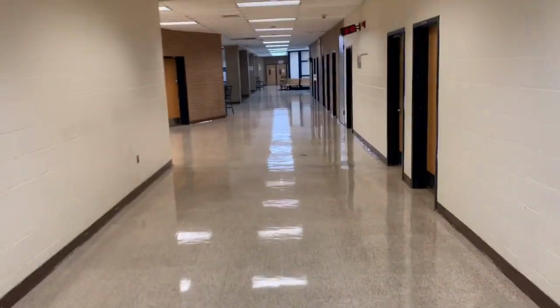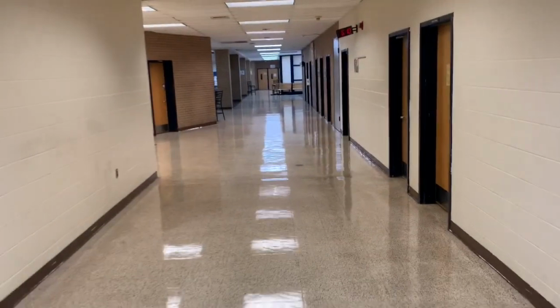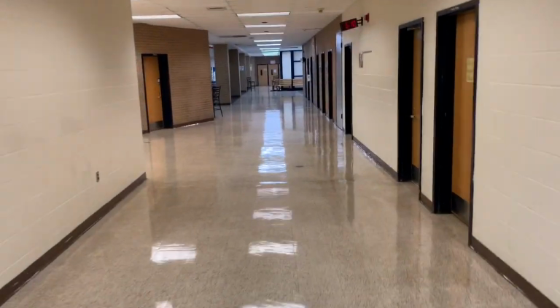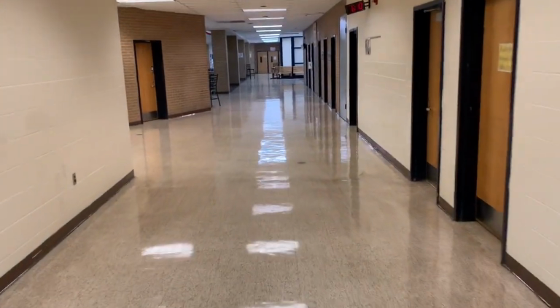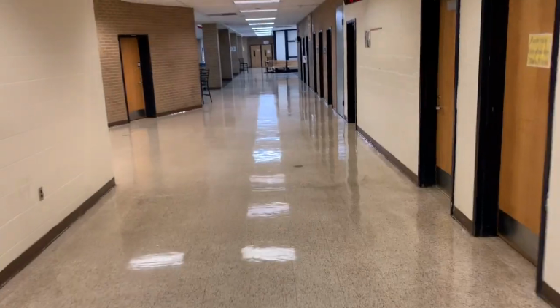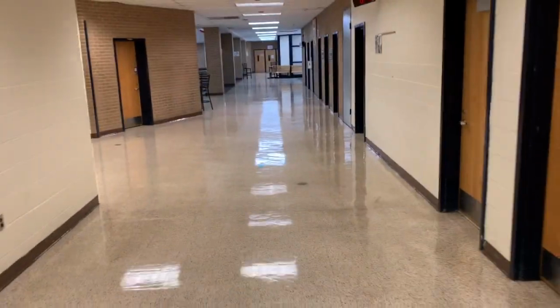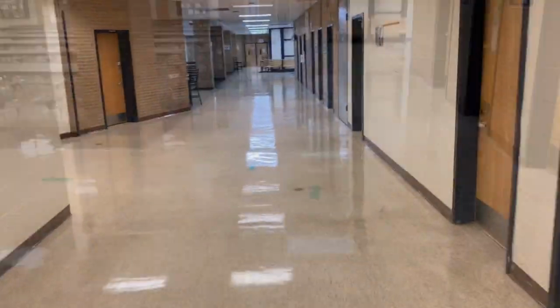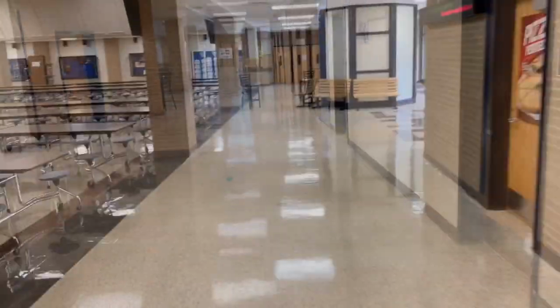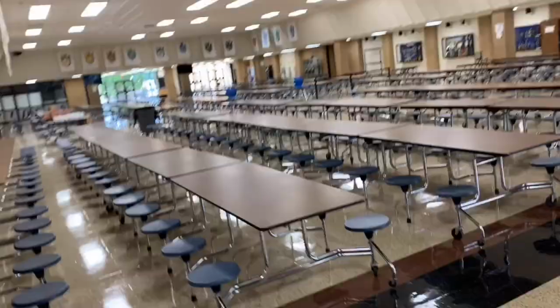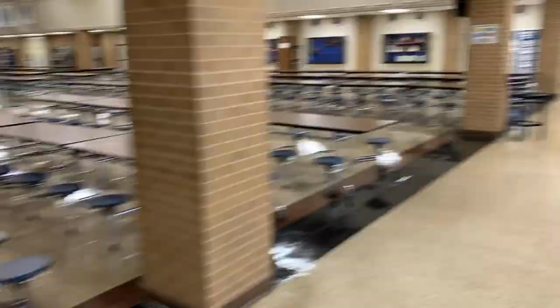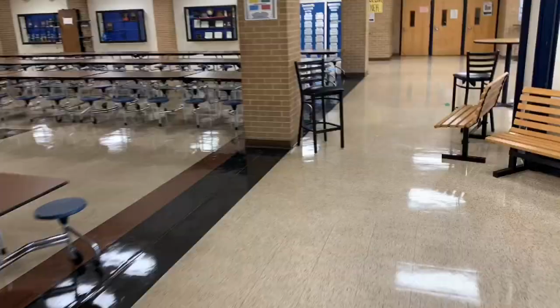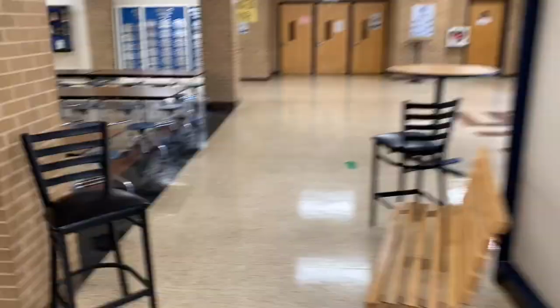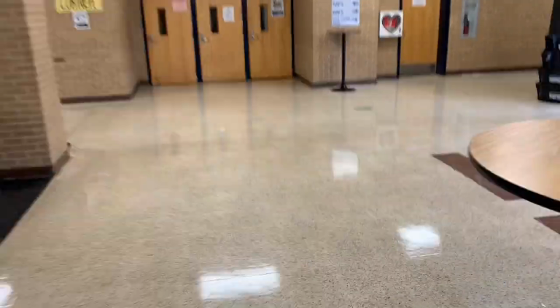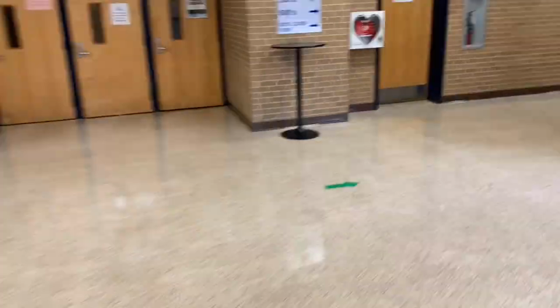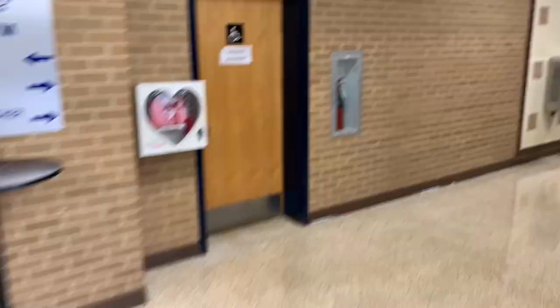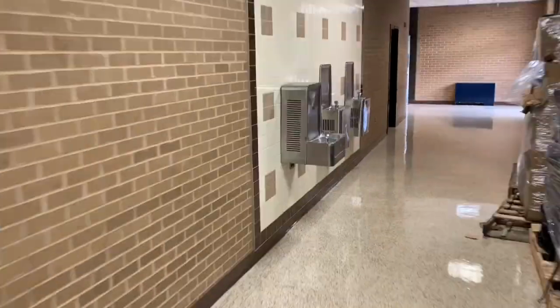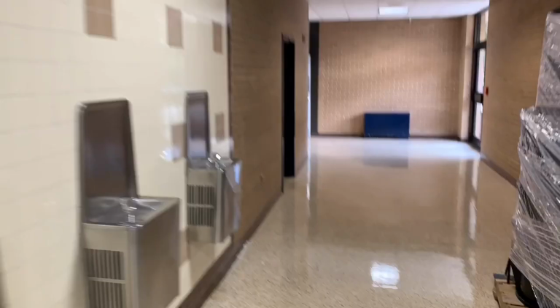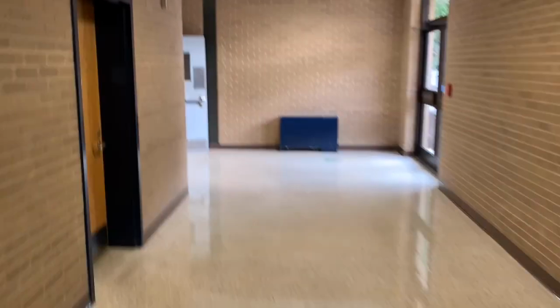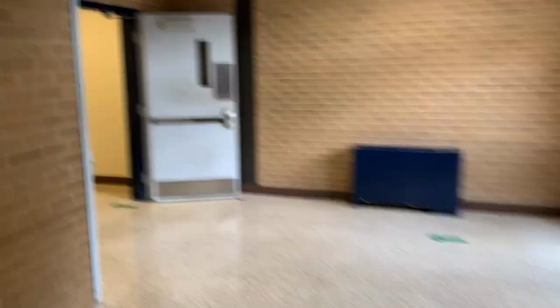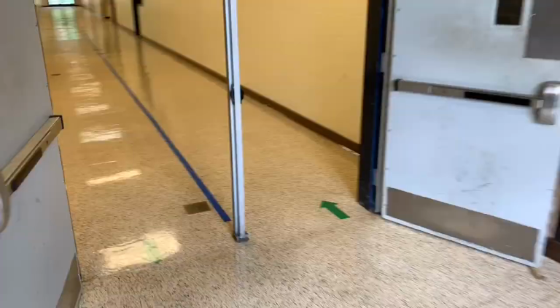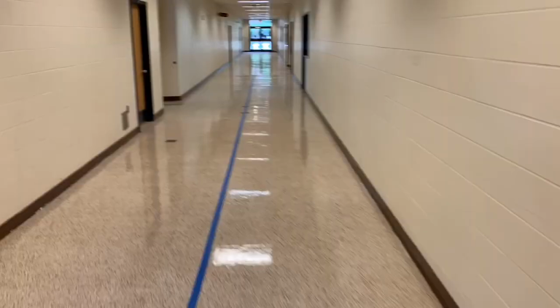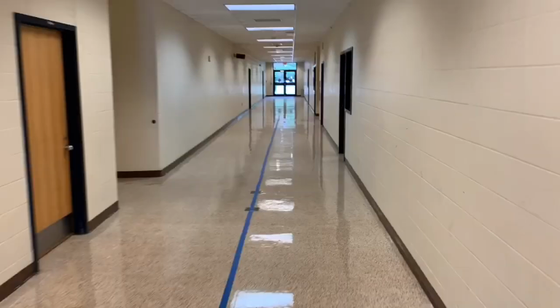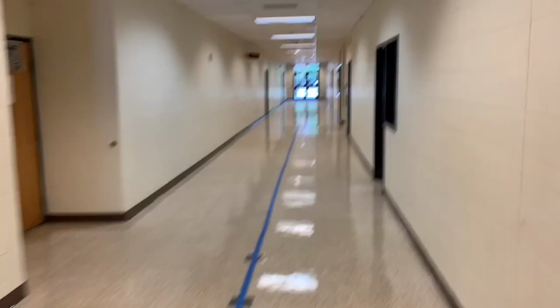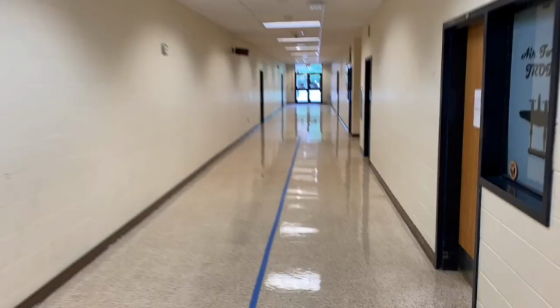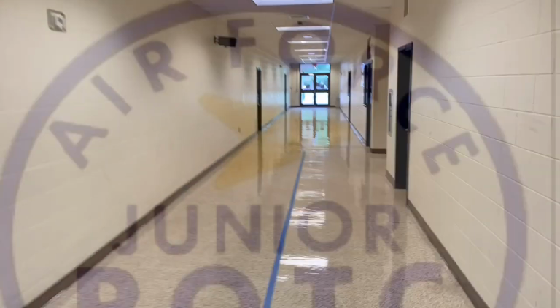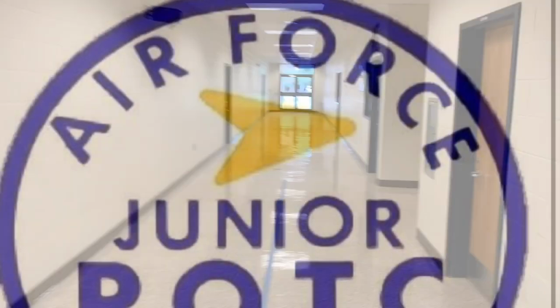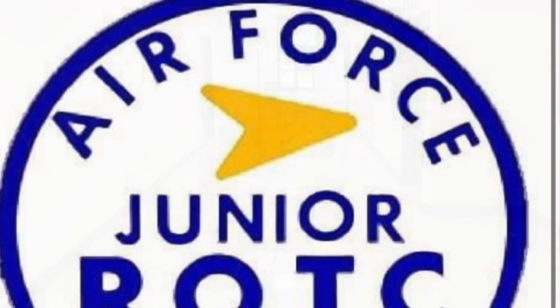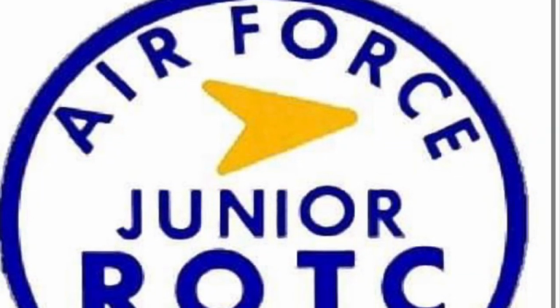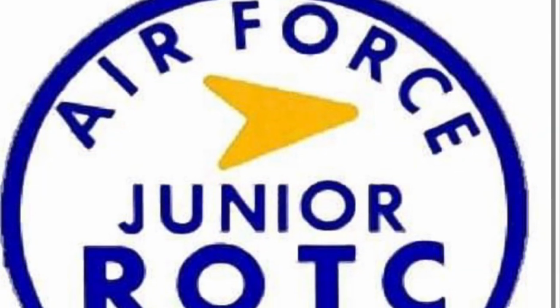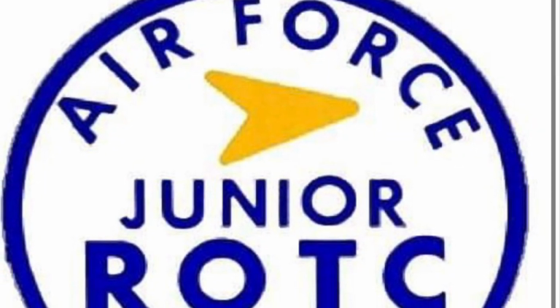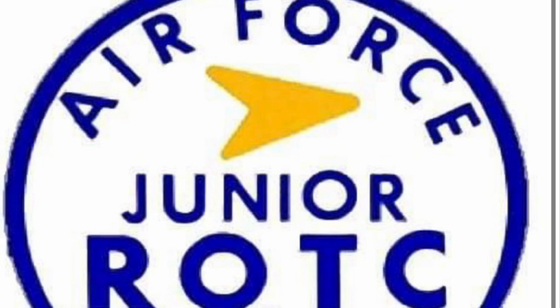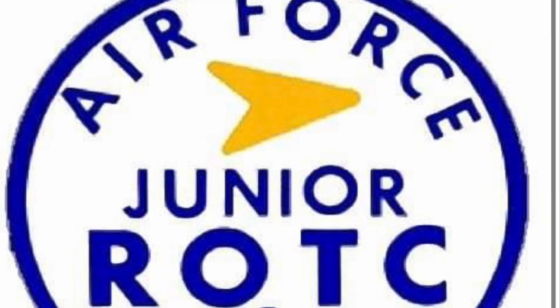As you continue straight, you will then make a right-hand turn, and this will take you to the 600s. The 600s have a number of our CTE classes, as well as JROTC.